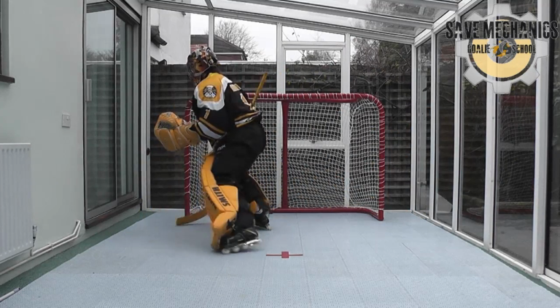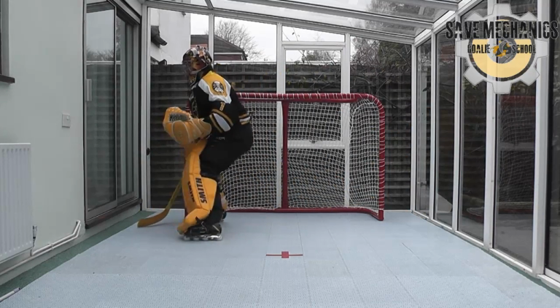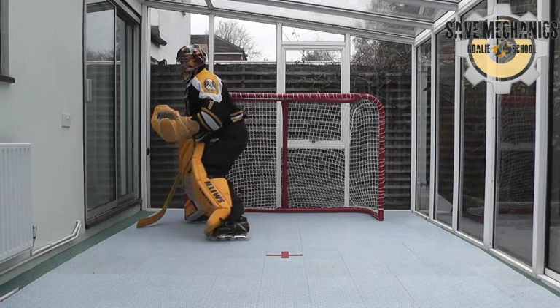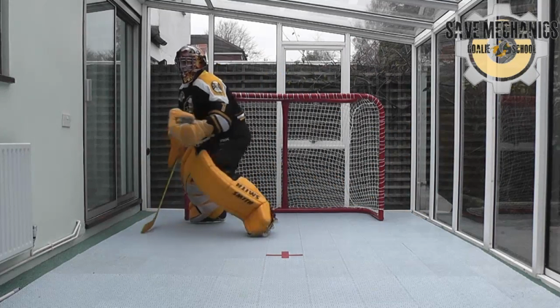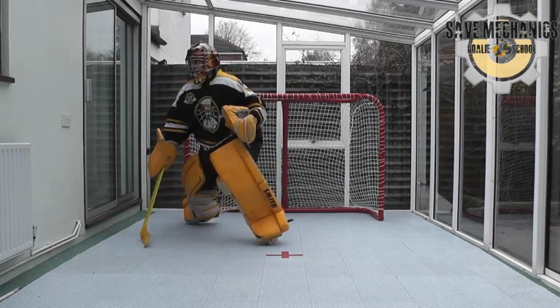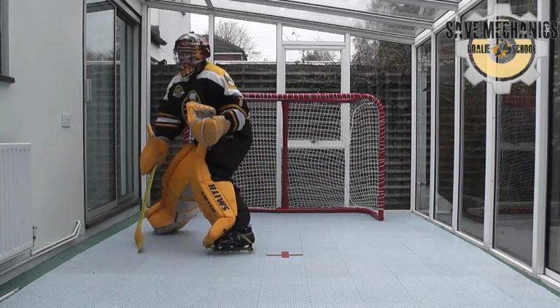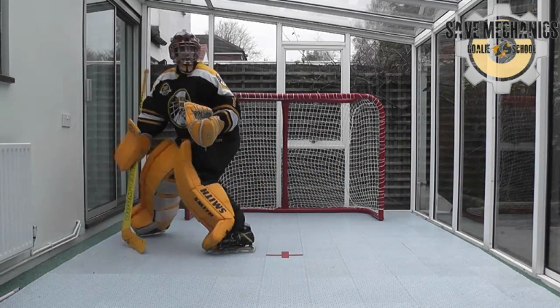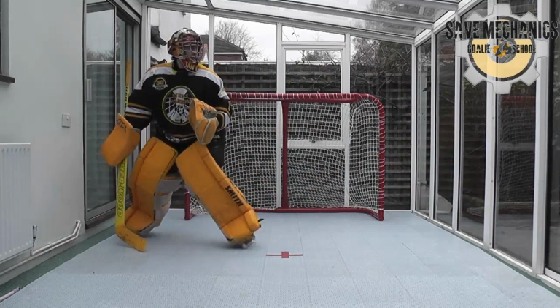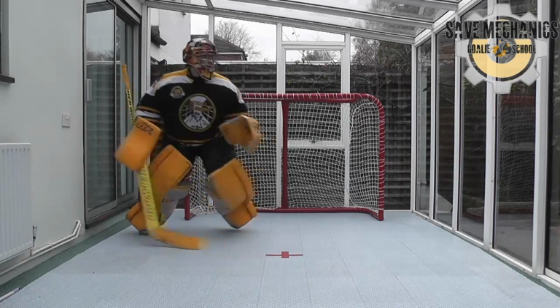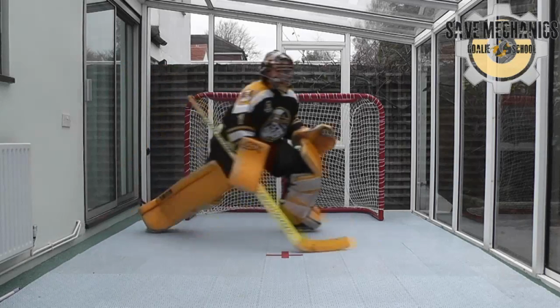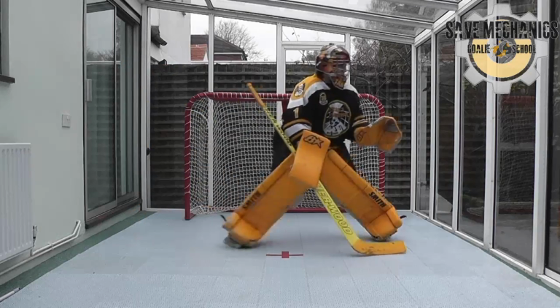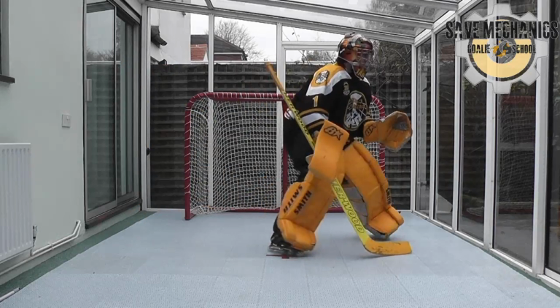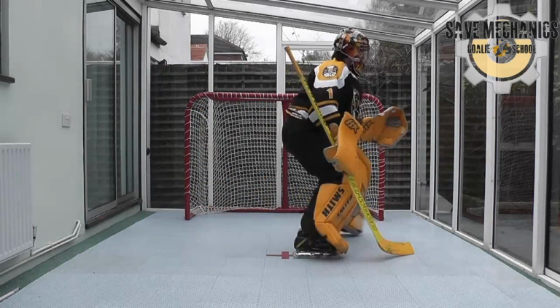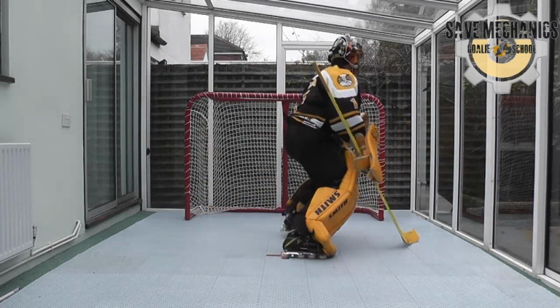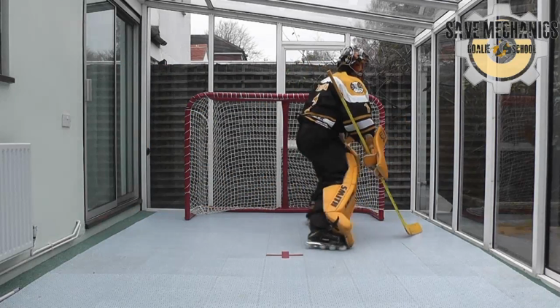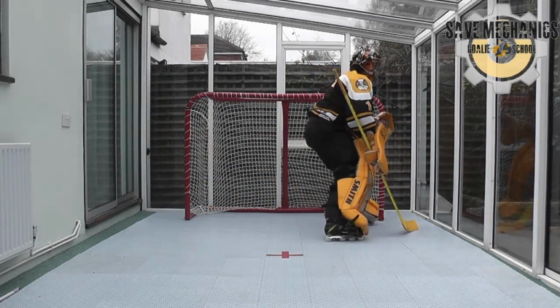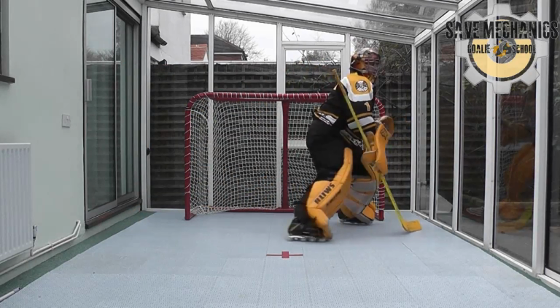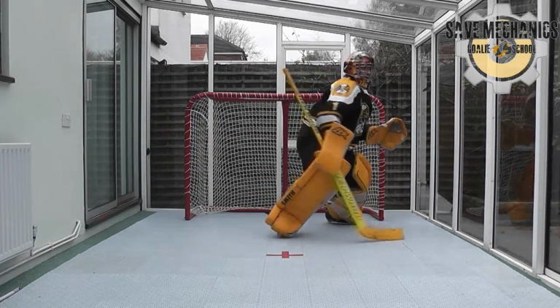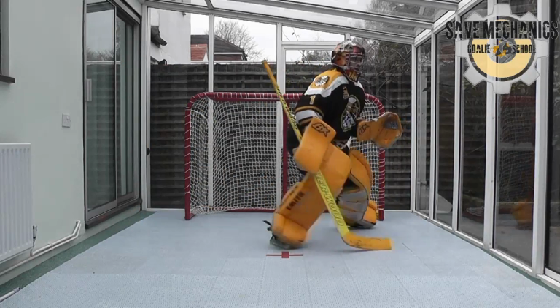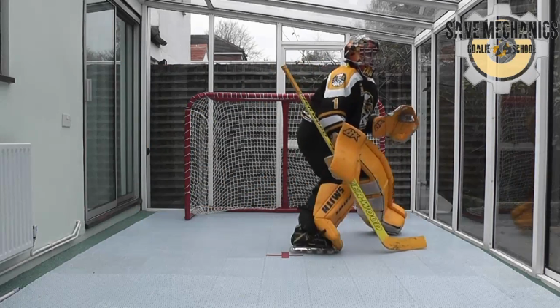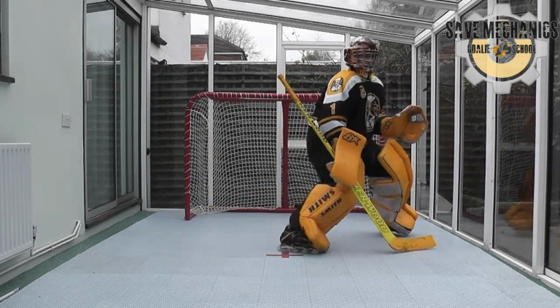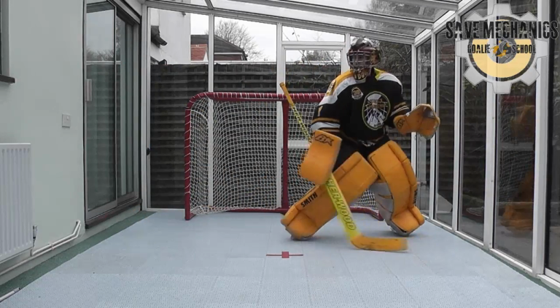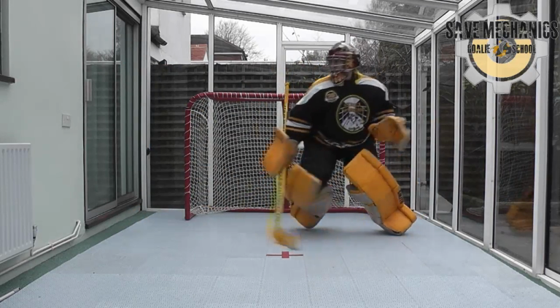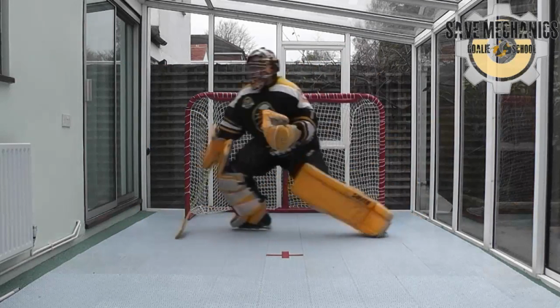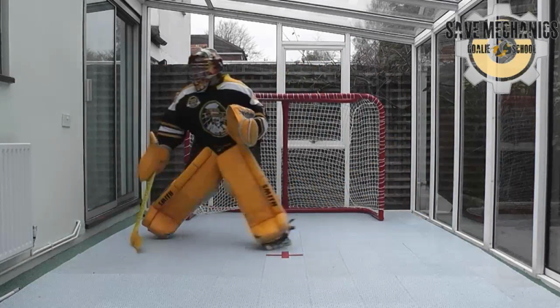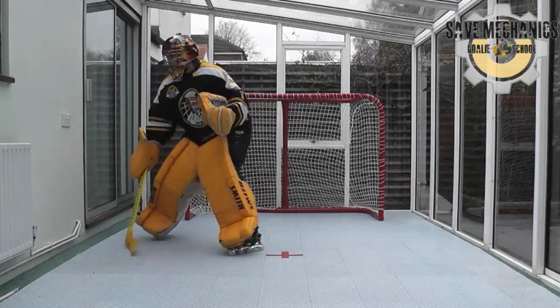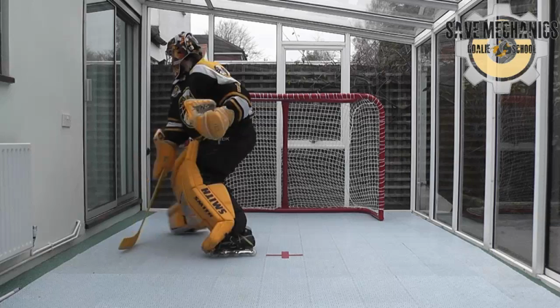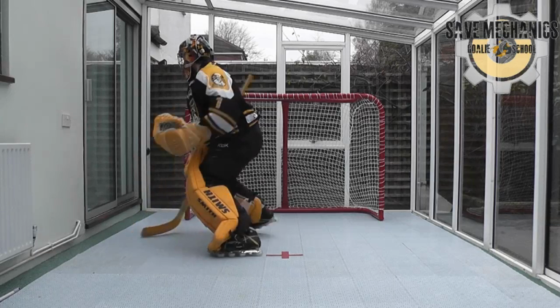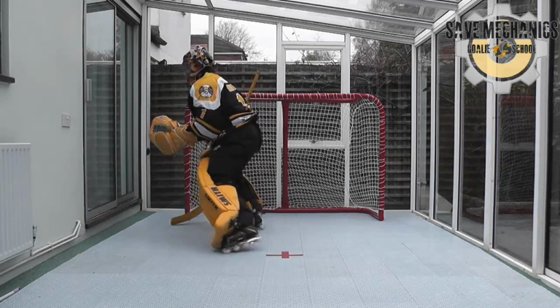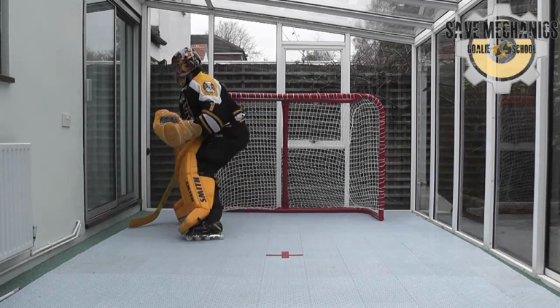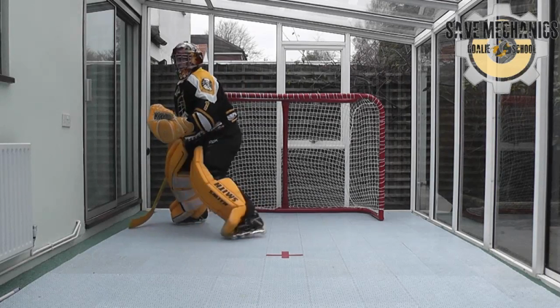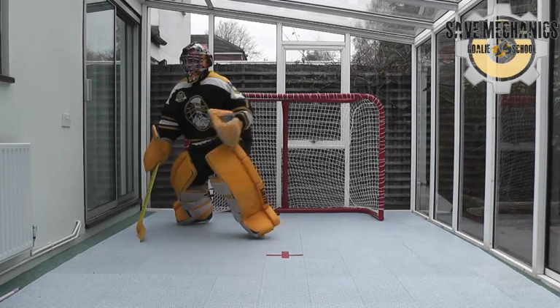Maybe putting this into a box format, mimicking what might happen on a penalty field, so getting towards the posts from the post and then back again.